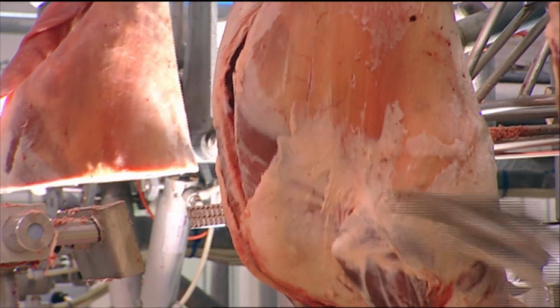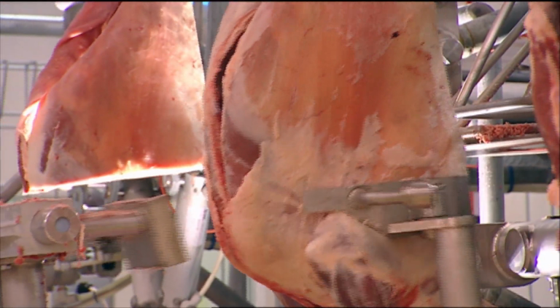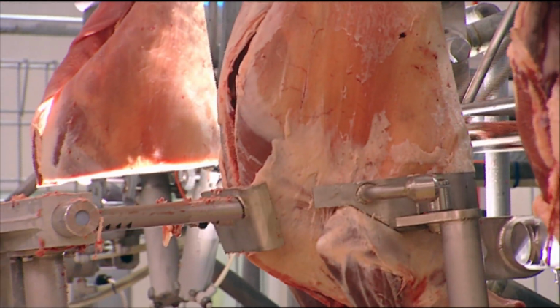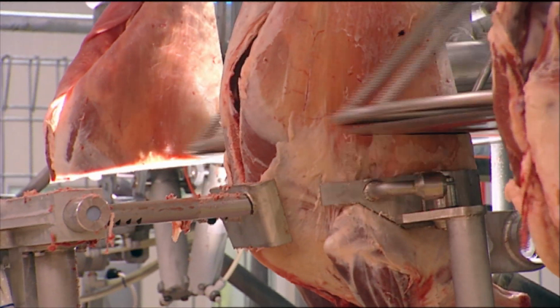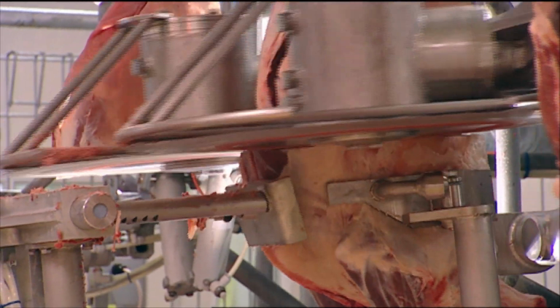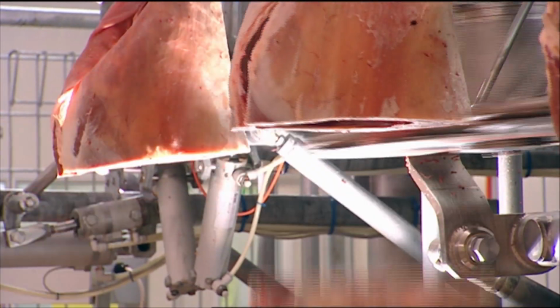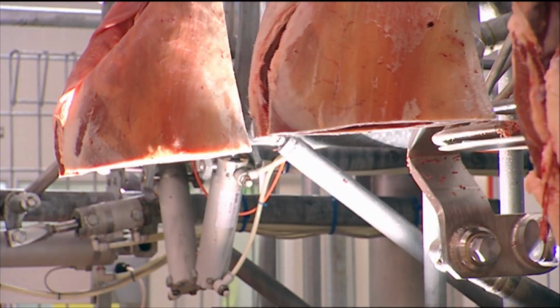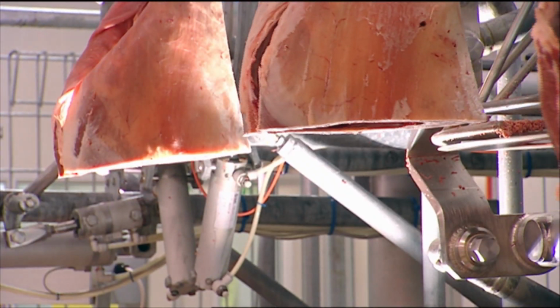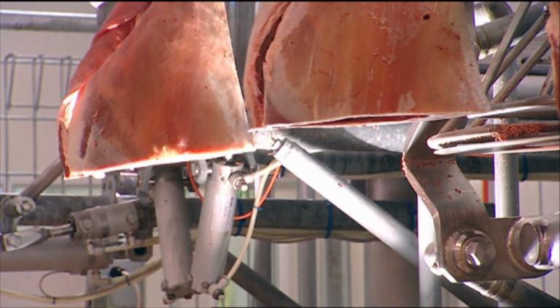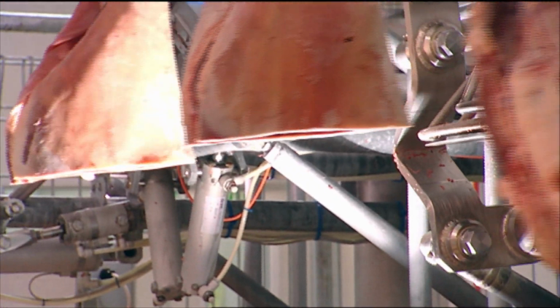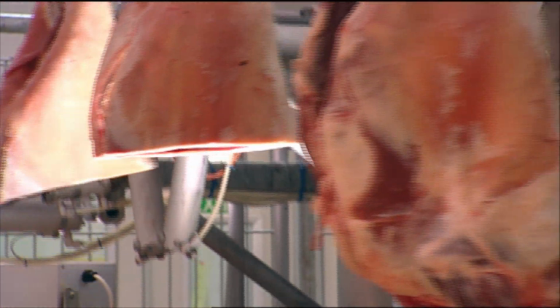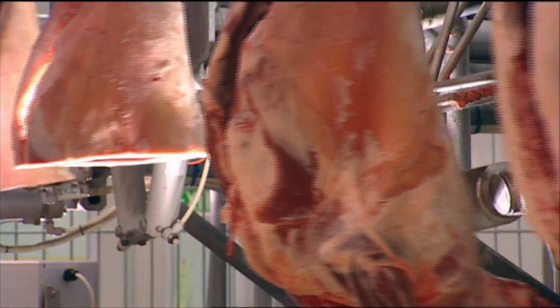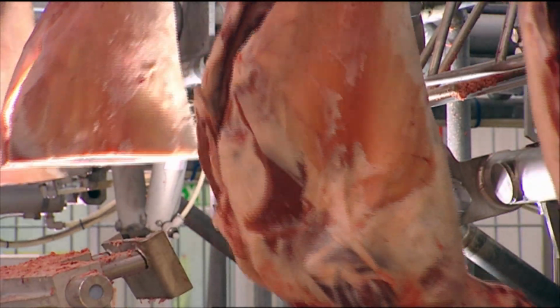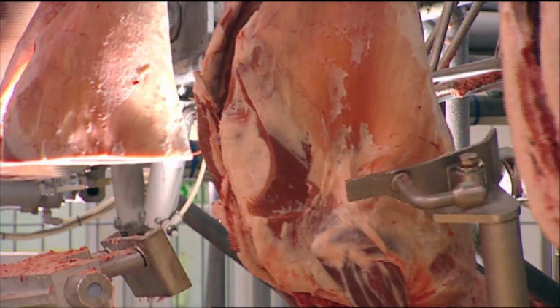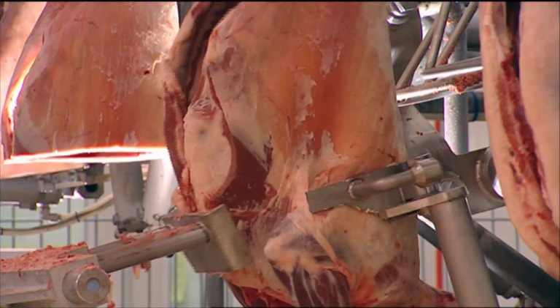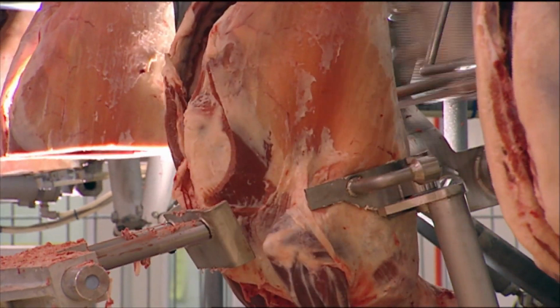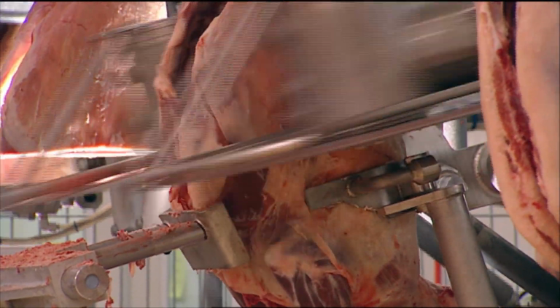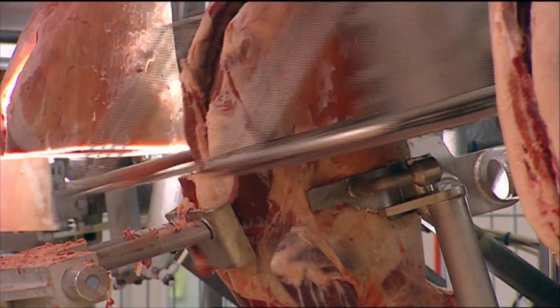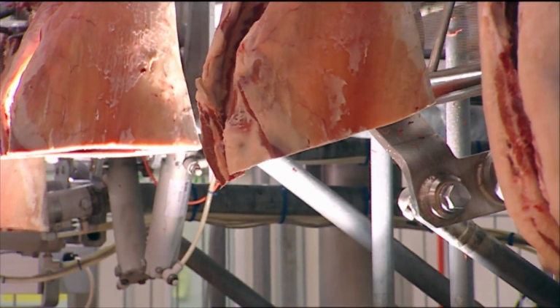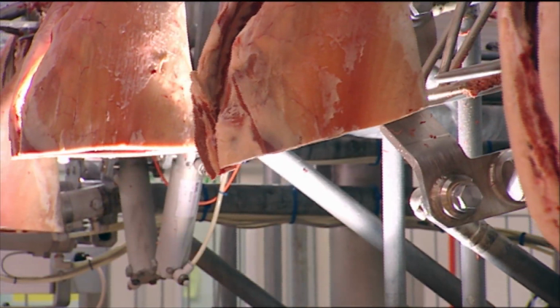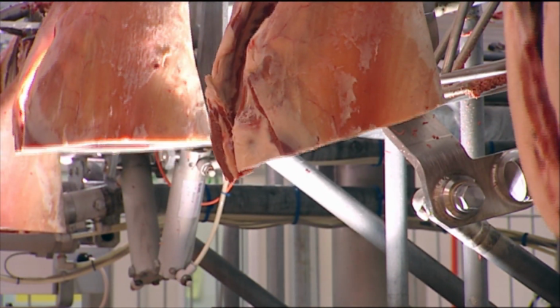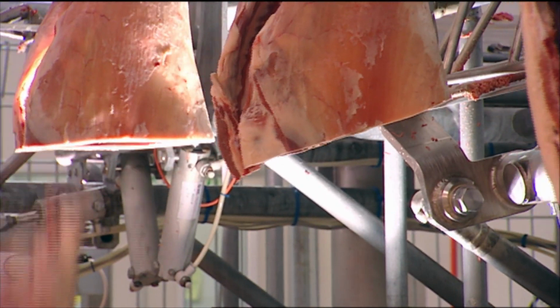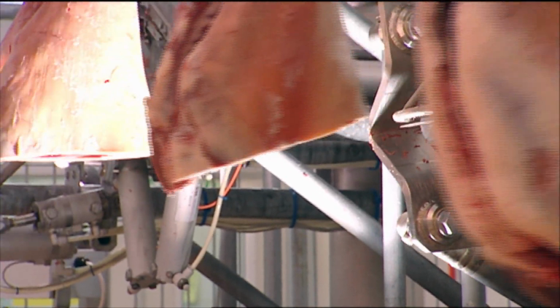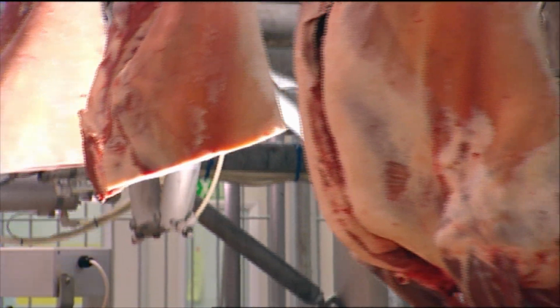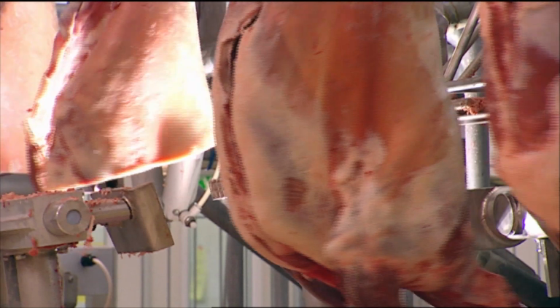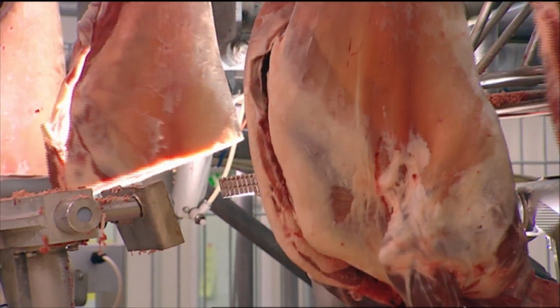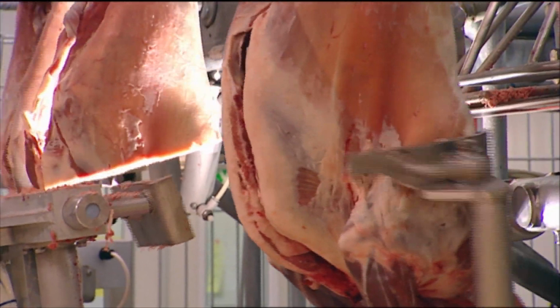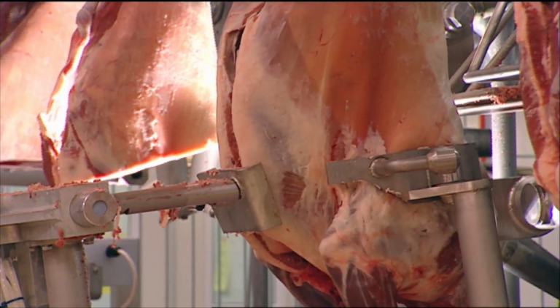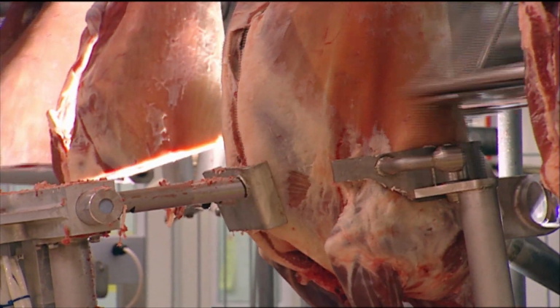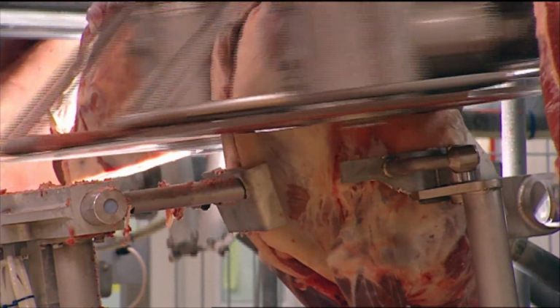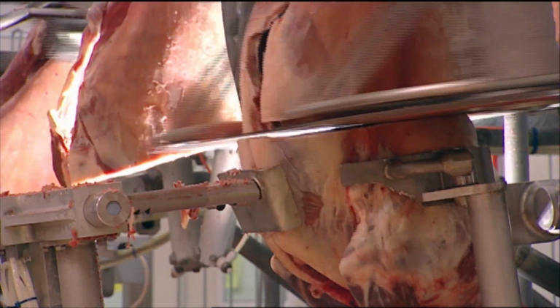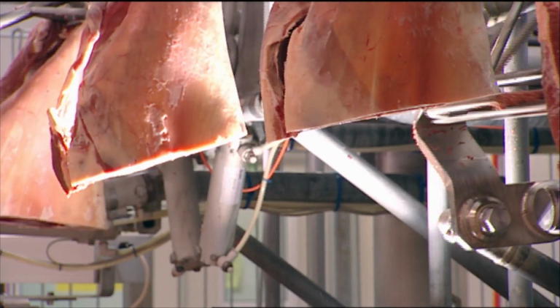The other thing is that the rib angle varies a lot, and that means on some racks you get nice square ribs and on others they're at quite an angle. We haven't fully explored that in terms of the market effect yet.